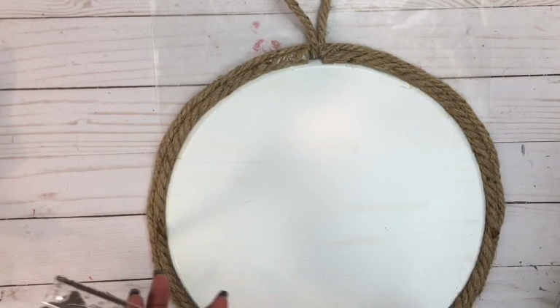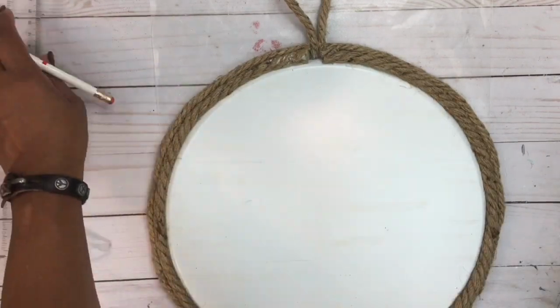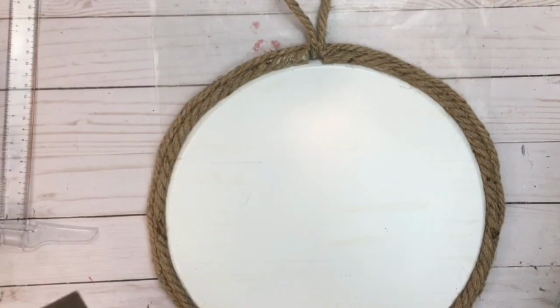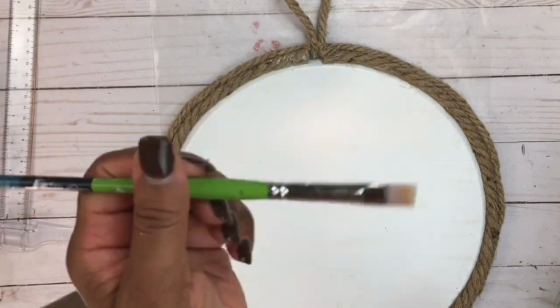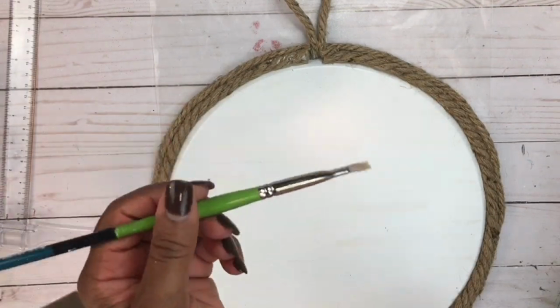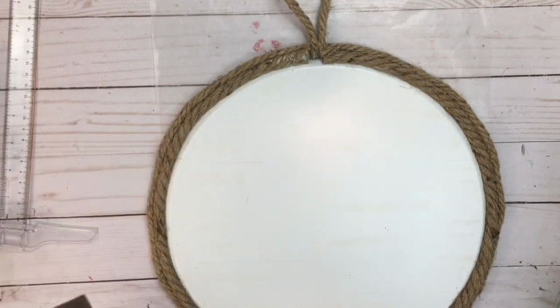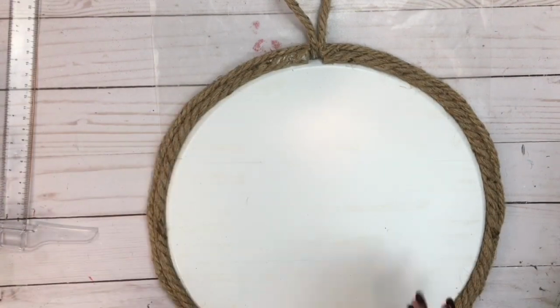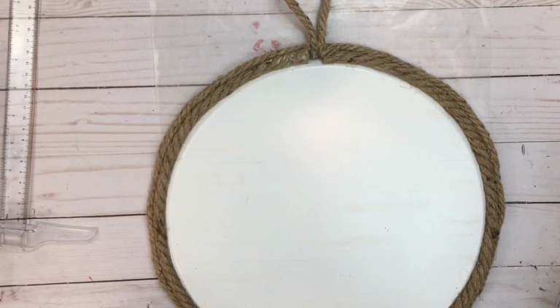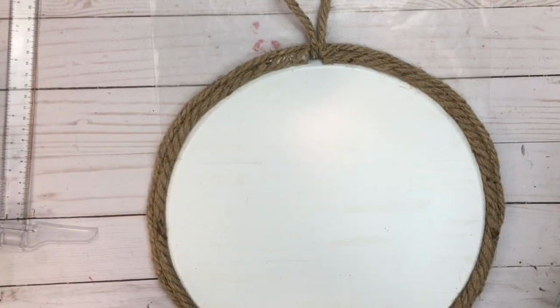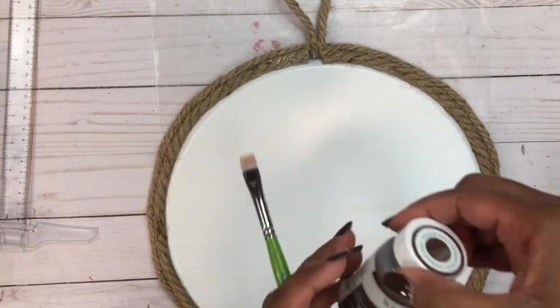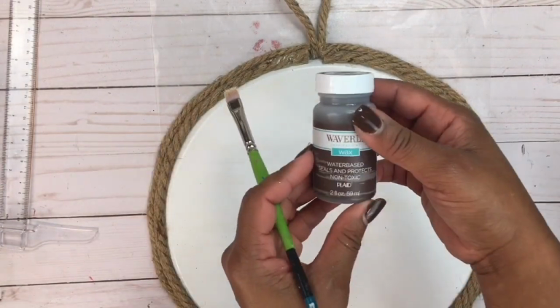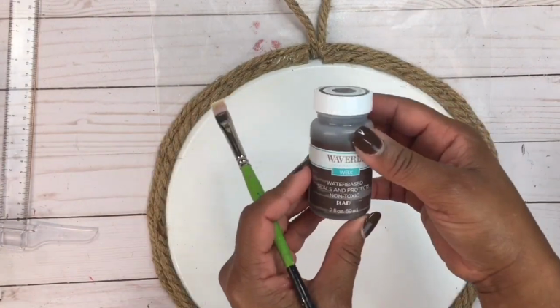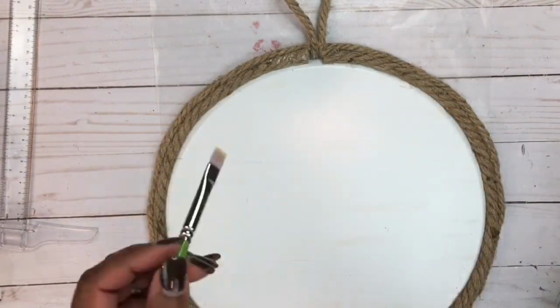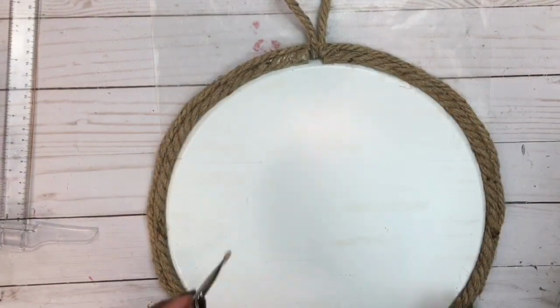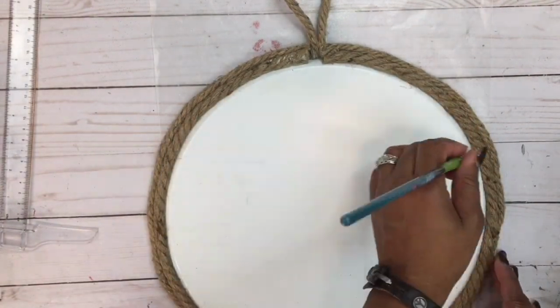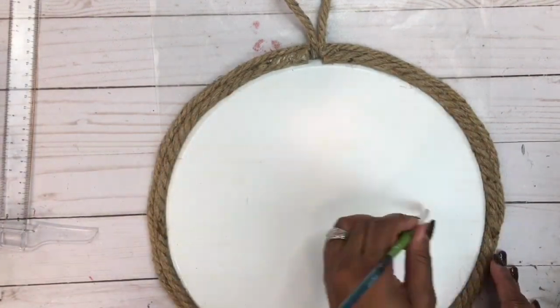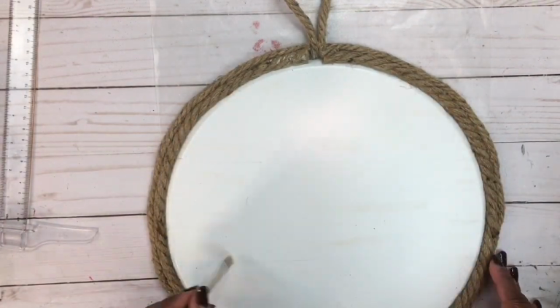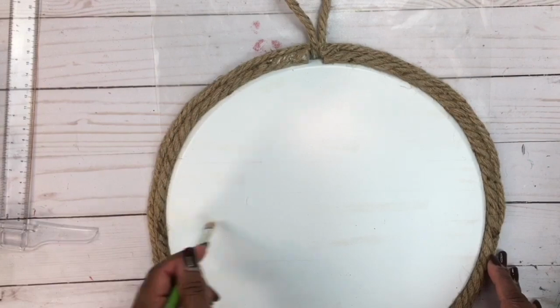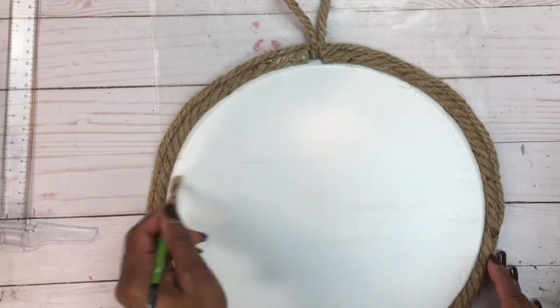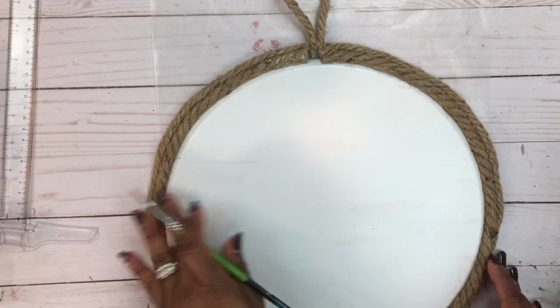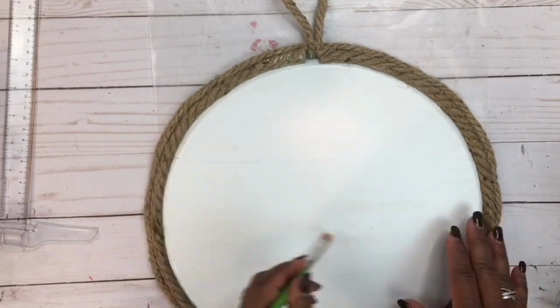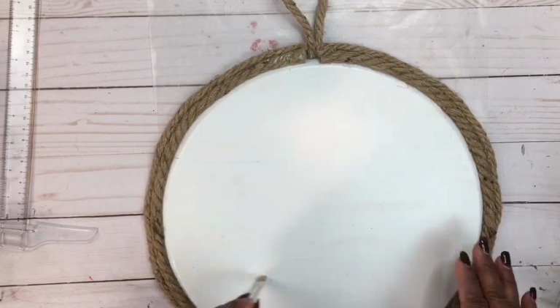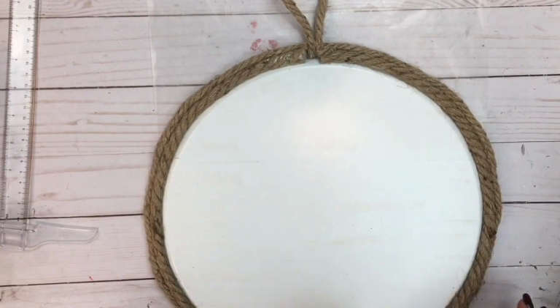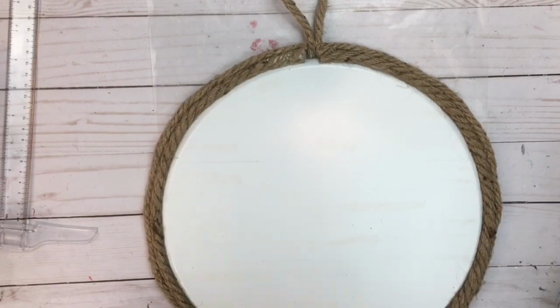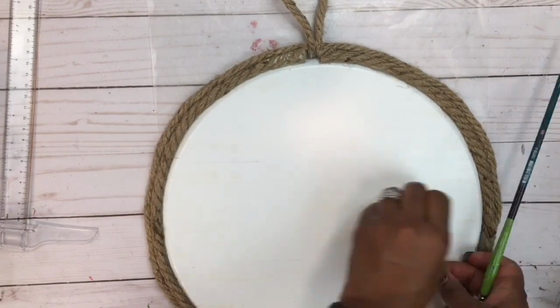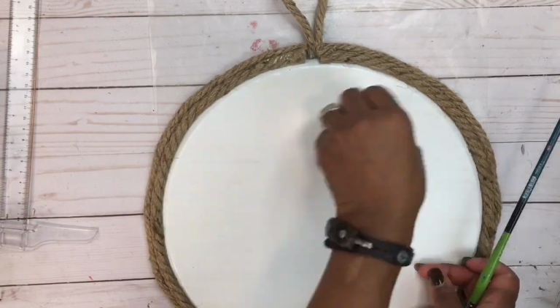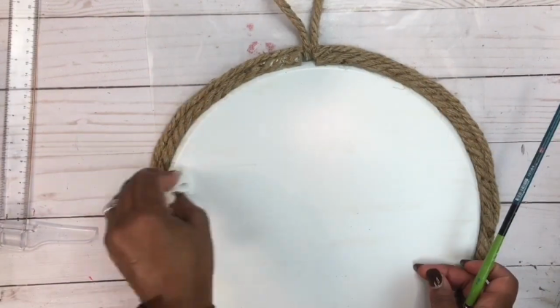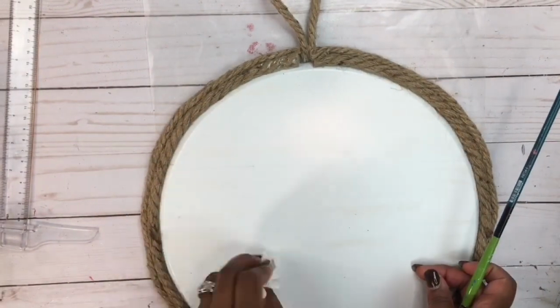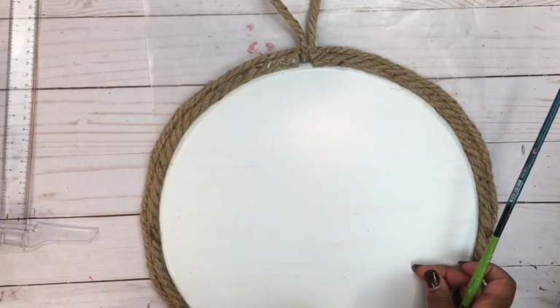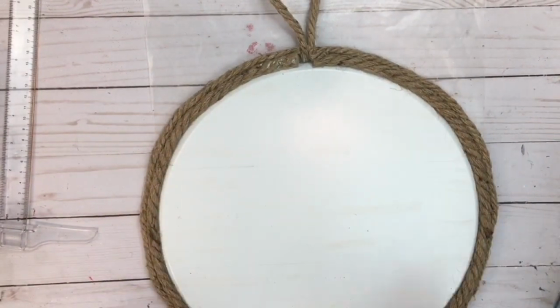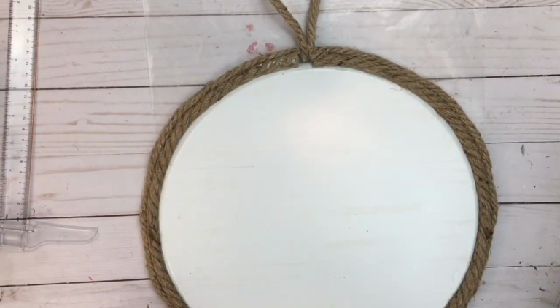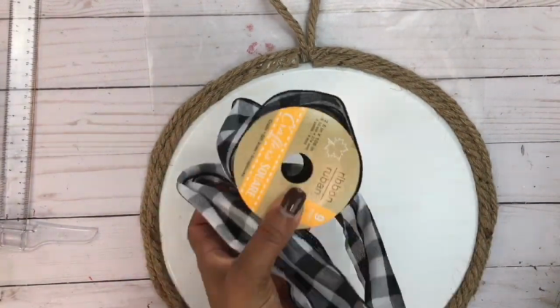Next, I'm going to add some brush strokes with my Waverly Wax paint, which I got from Walmart for $1.67, and I'm going to buff those out with a cloth.